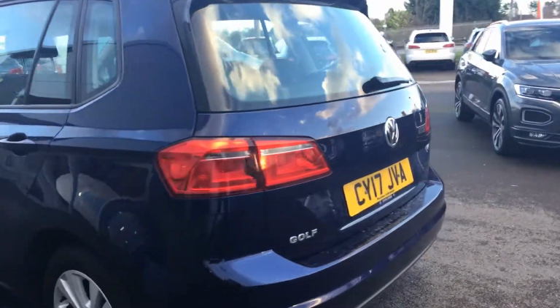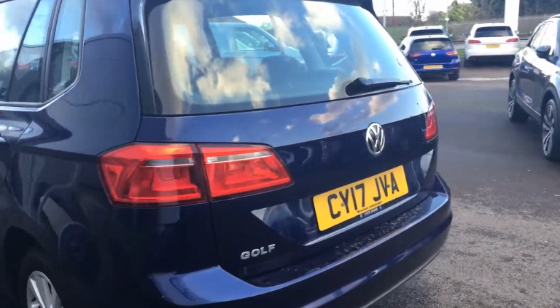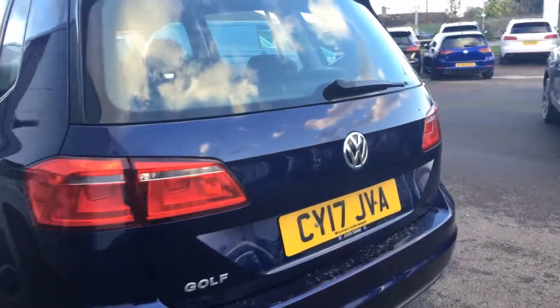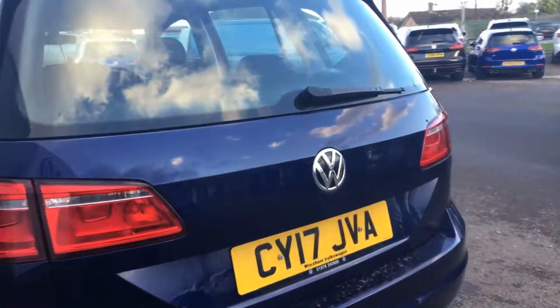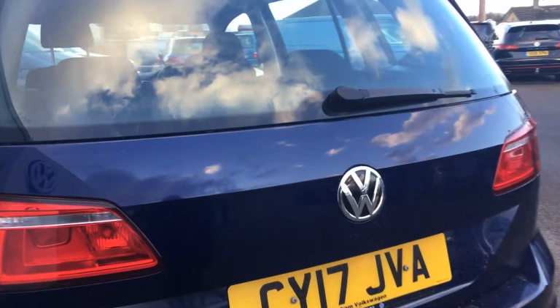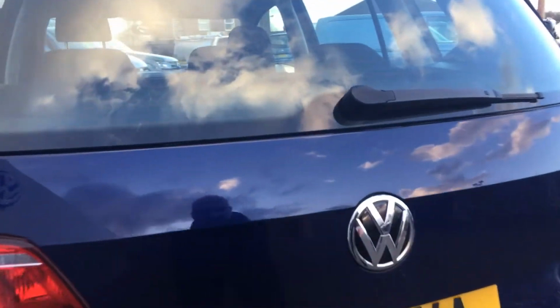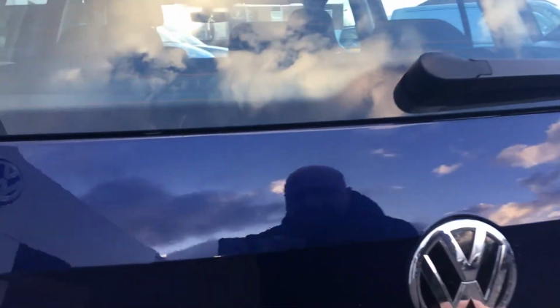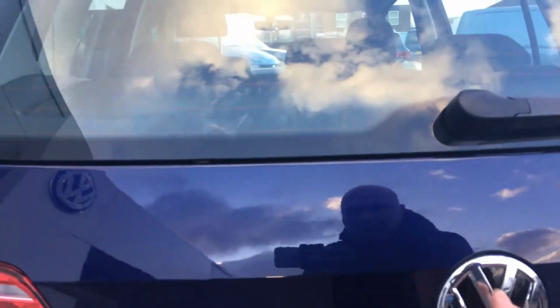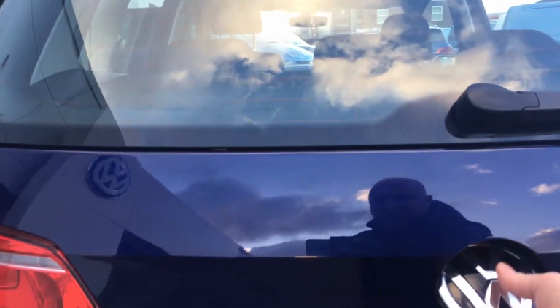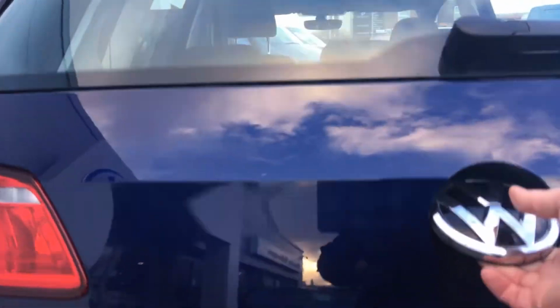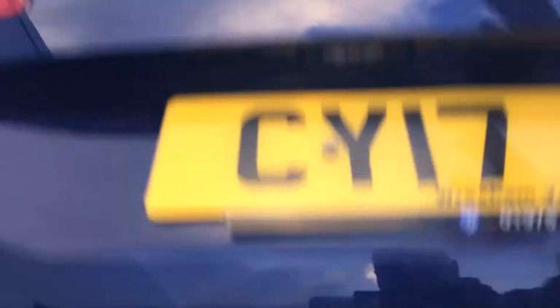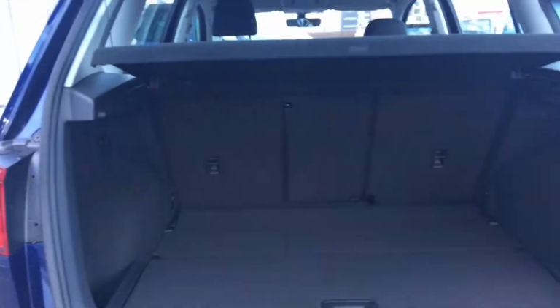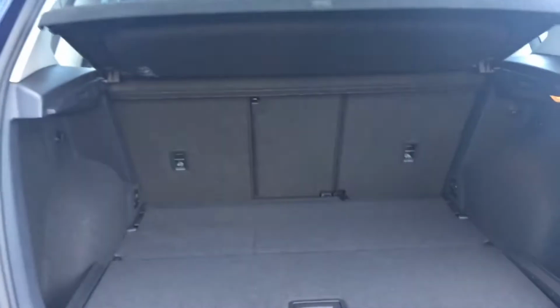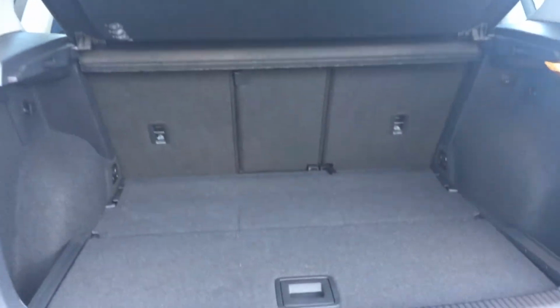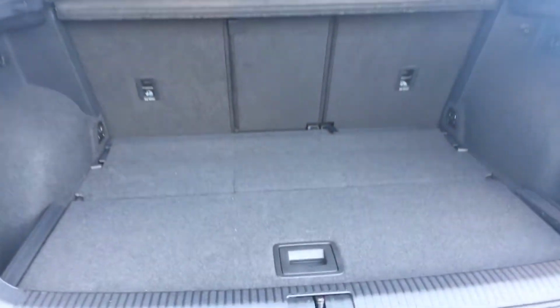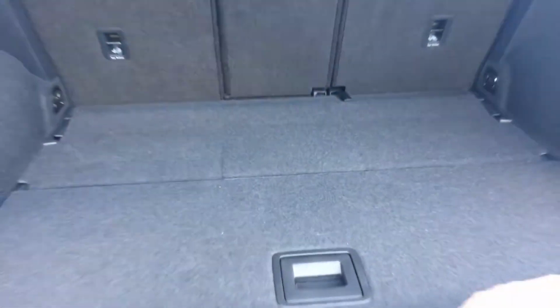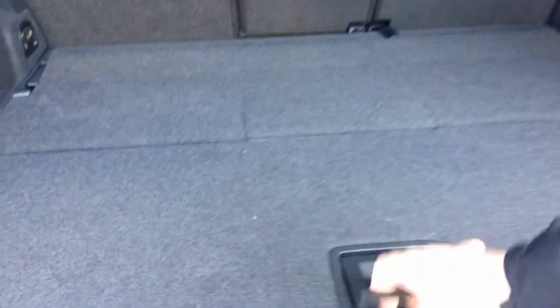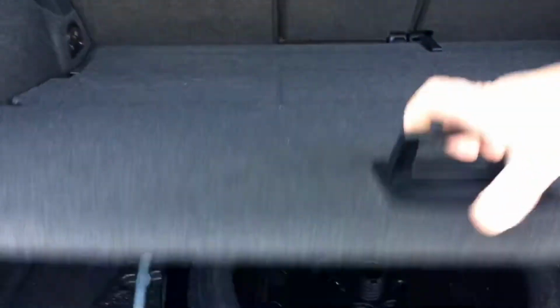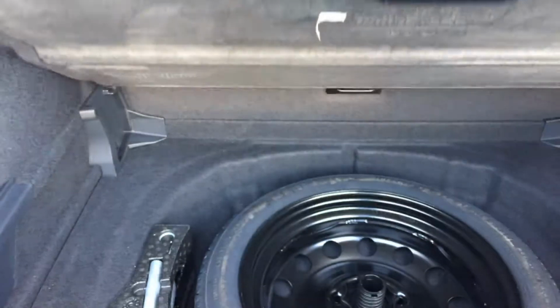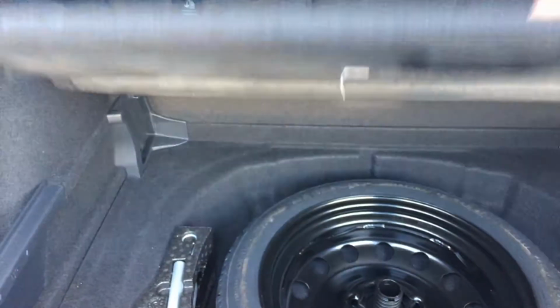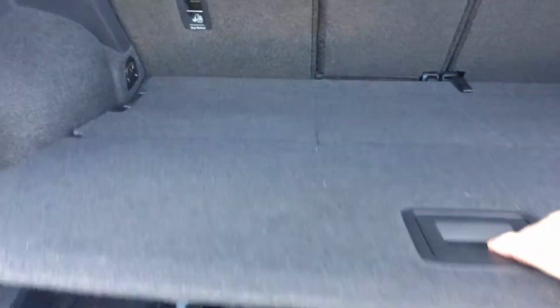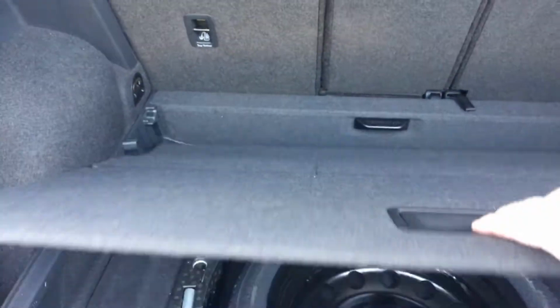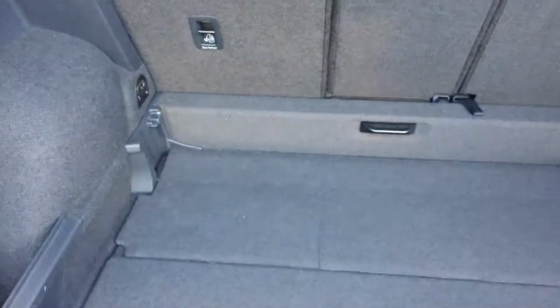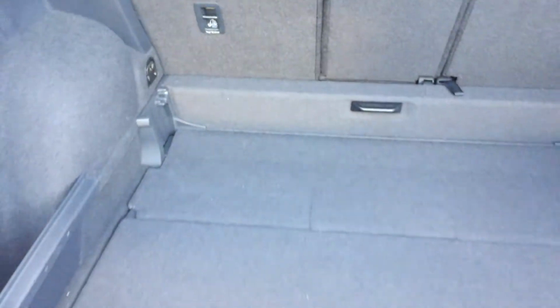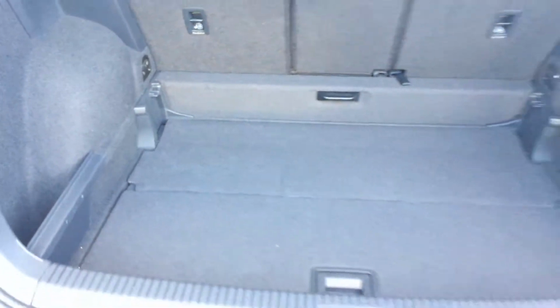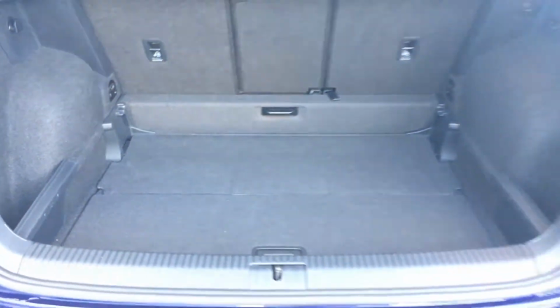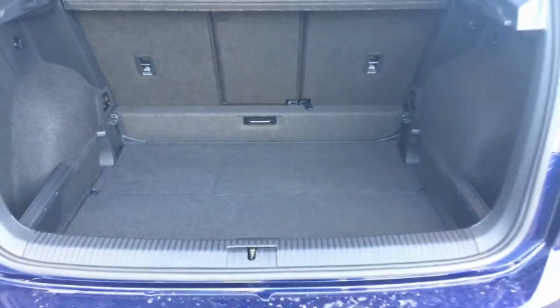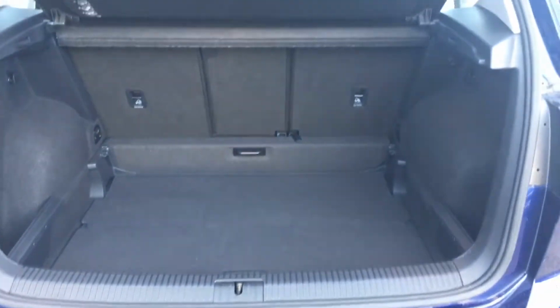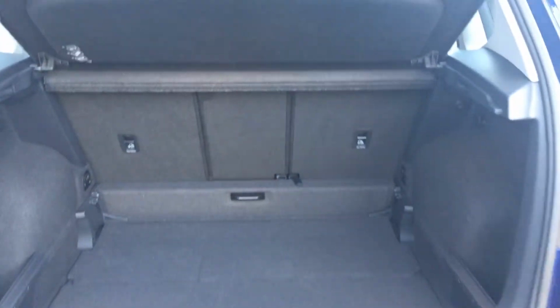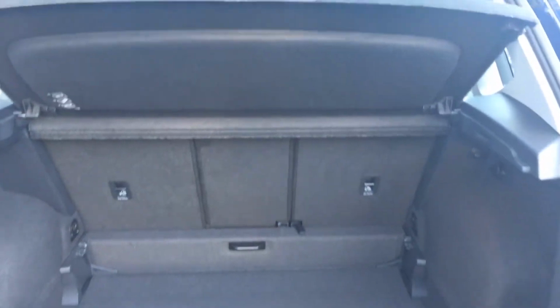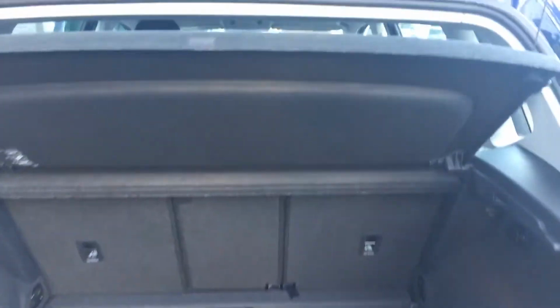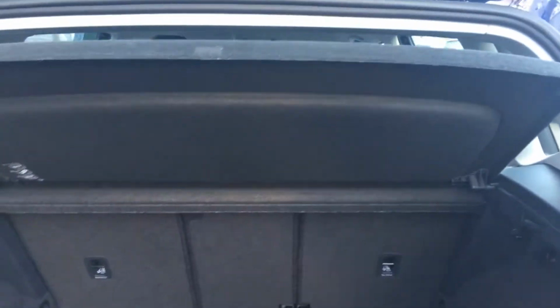It's been really well looked after. Comes with a nice, deep boot, as you can see there. And then the spare wheel — so that drops down to give you even more space. A nice function to have.